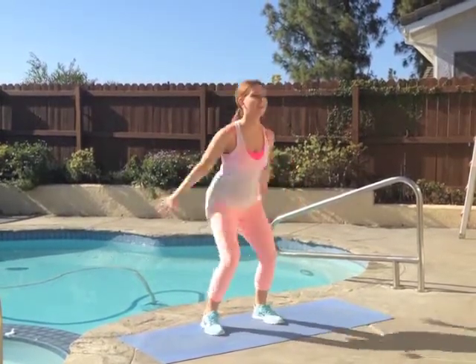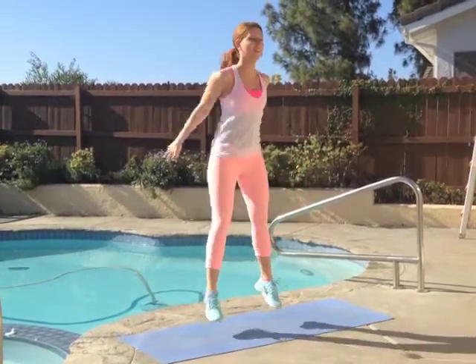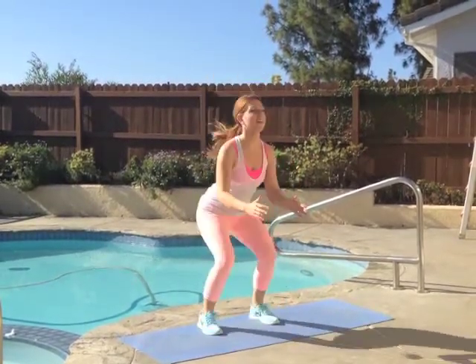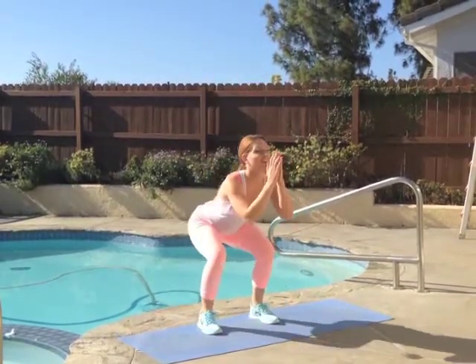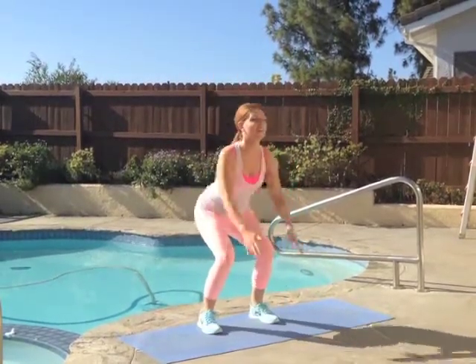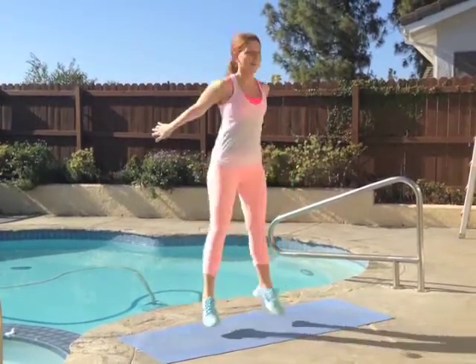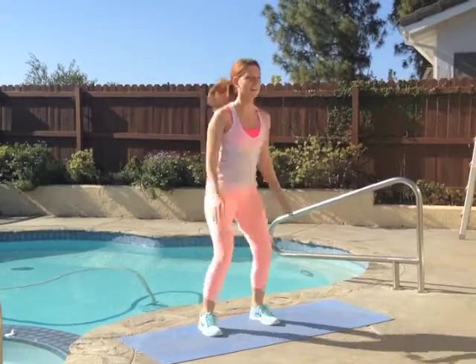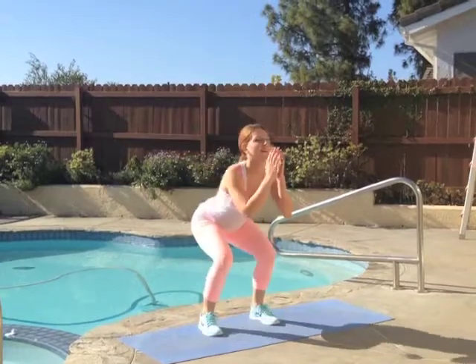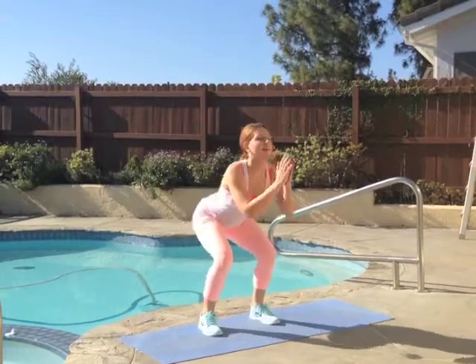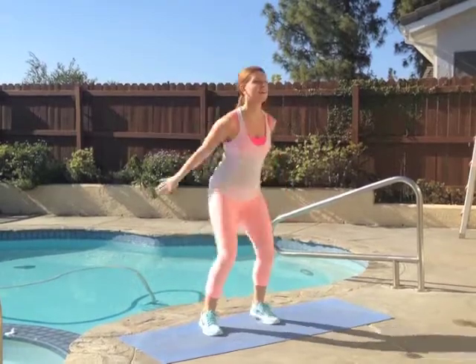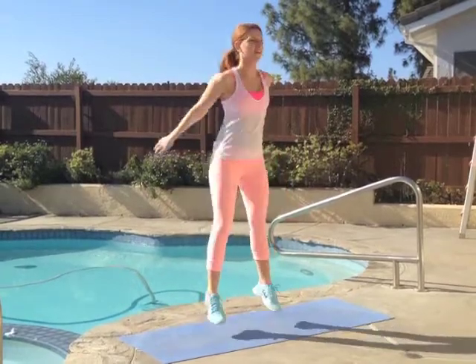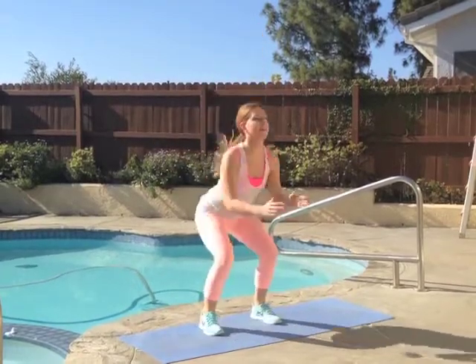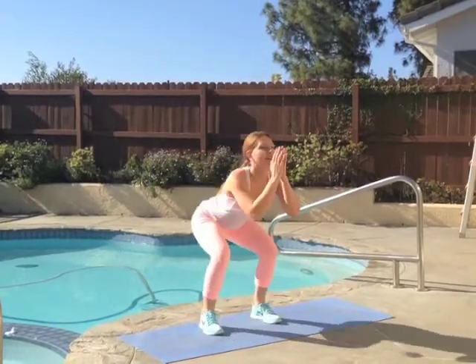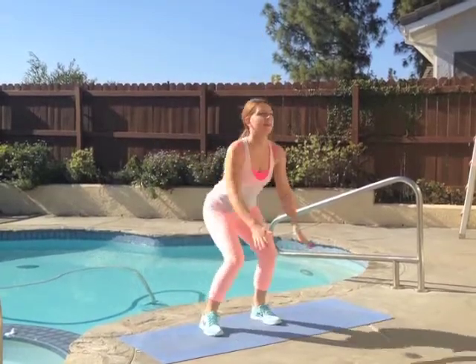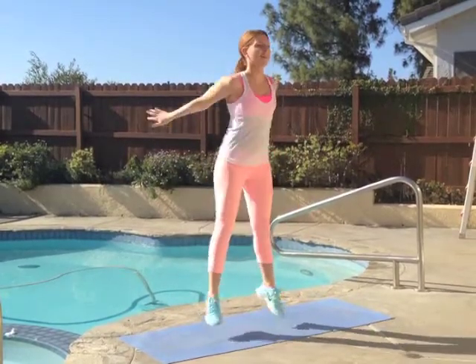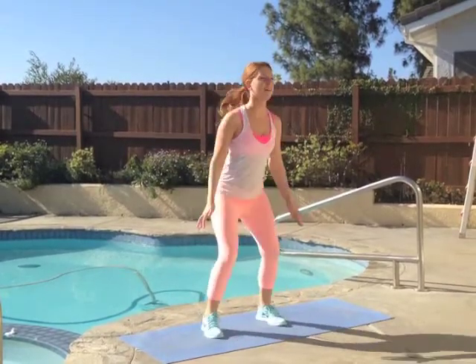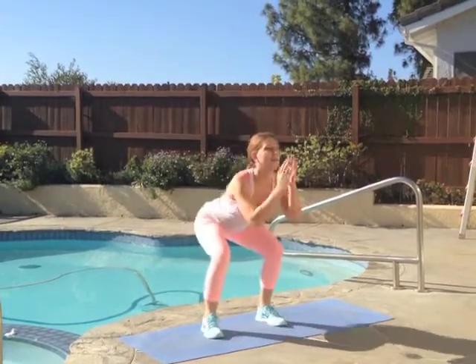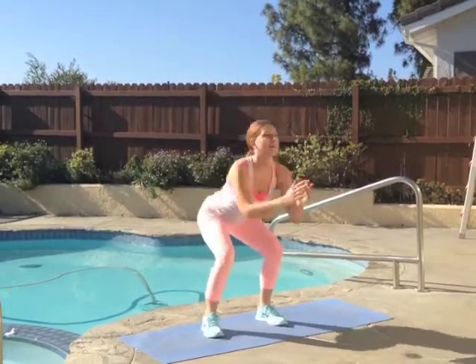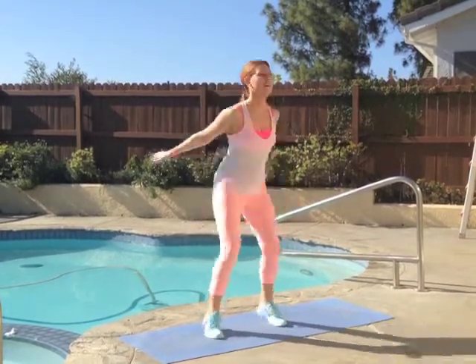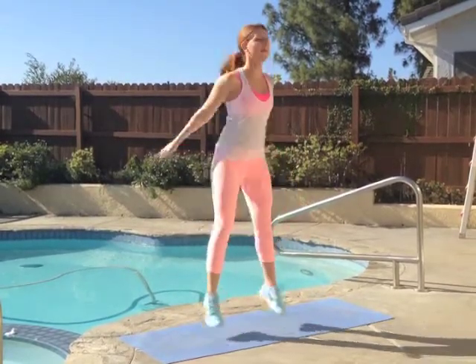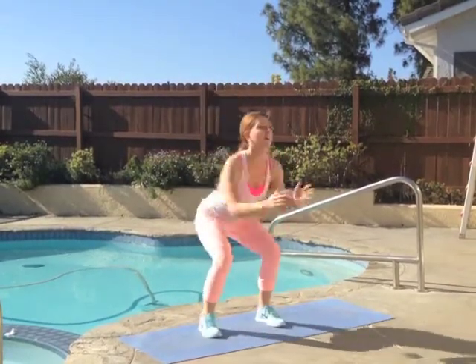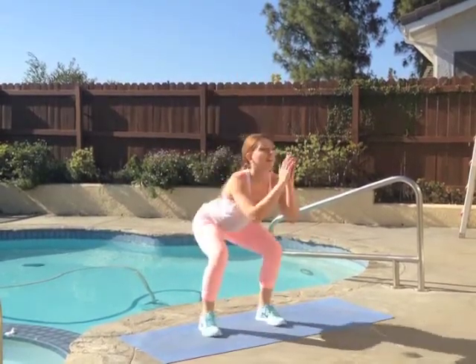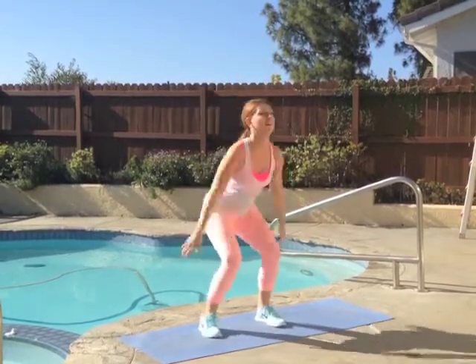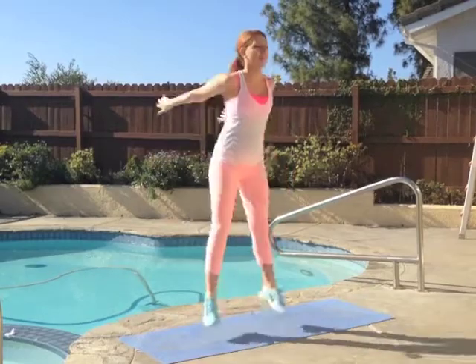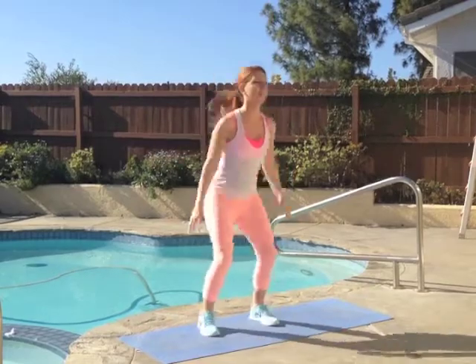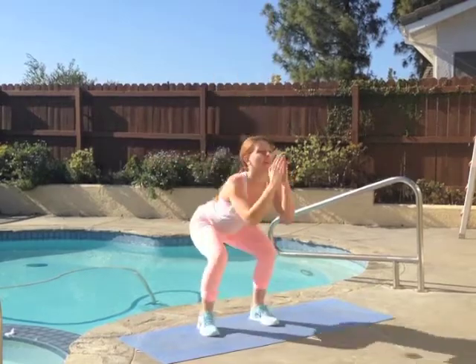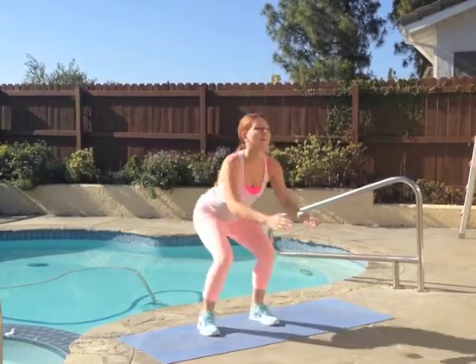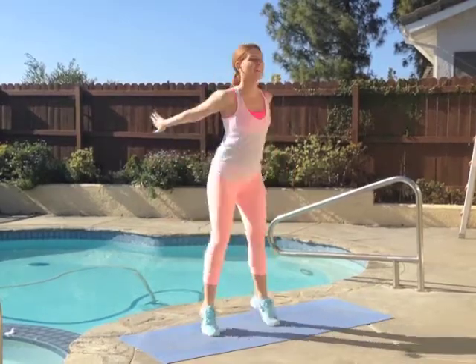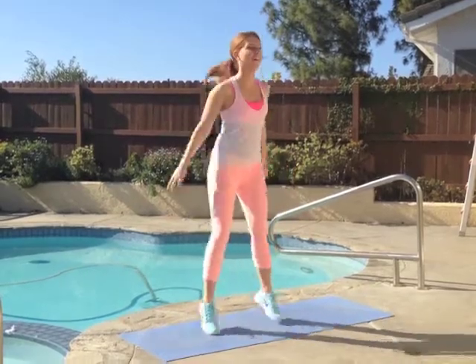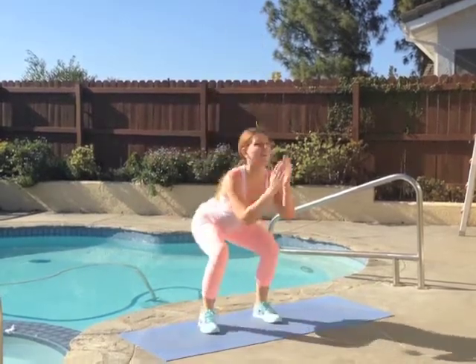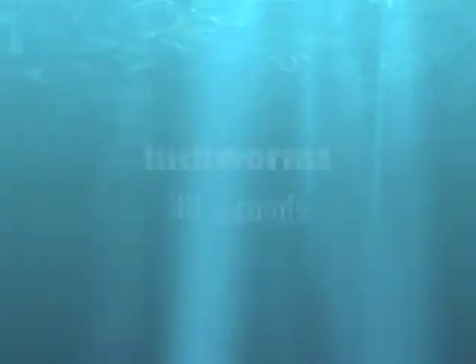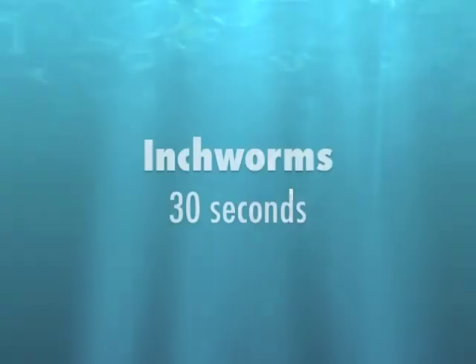That's an option you can try if you're really looking to target the inner thighs today. Otherwise, just standard jump squats. Inhale as you go down and exhale as you come up.